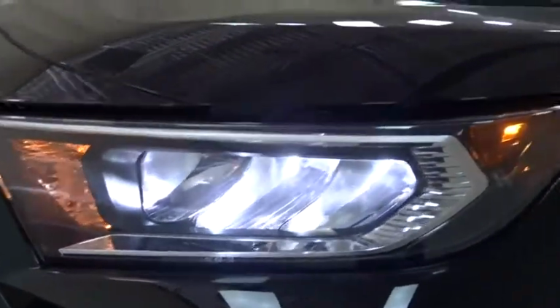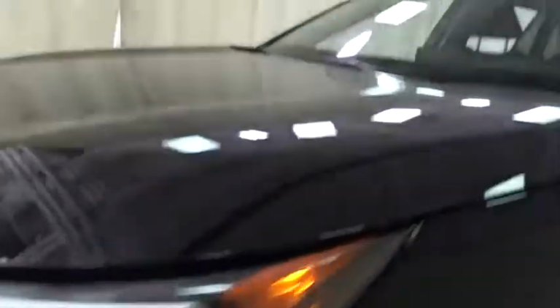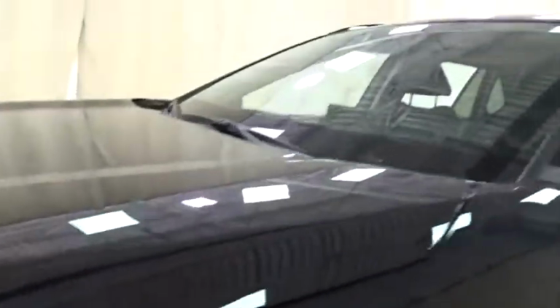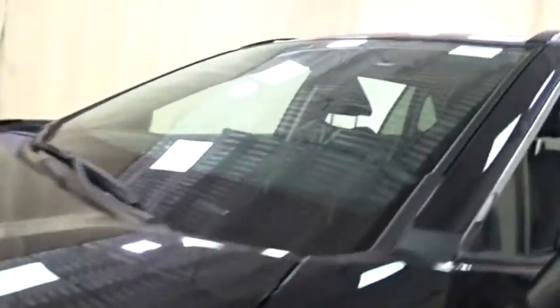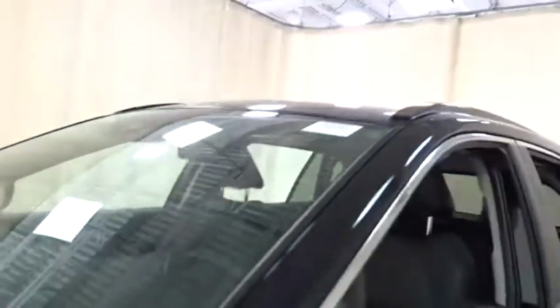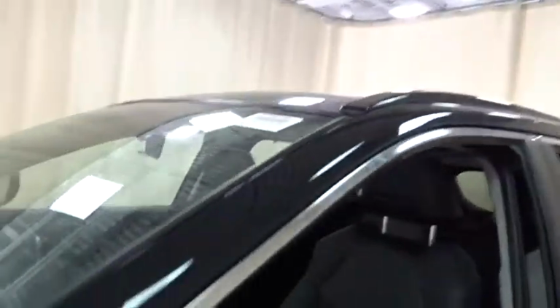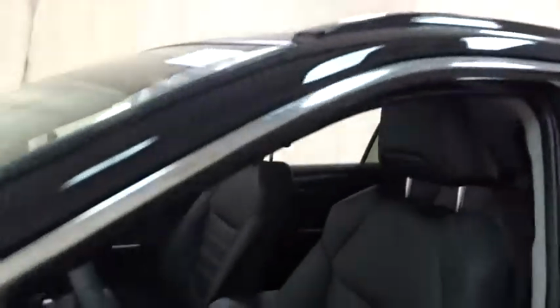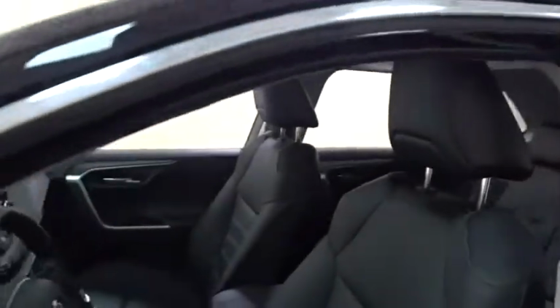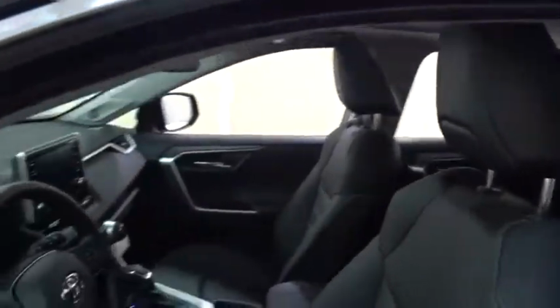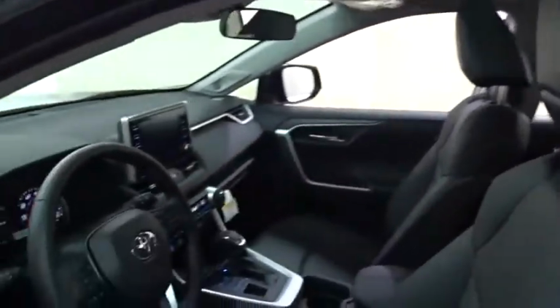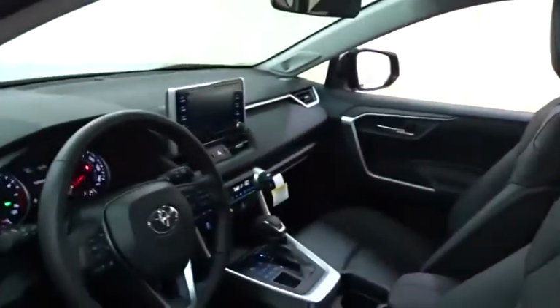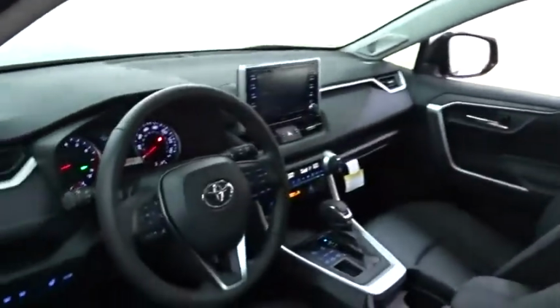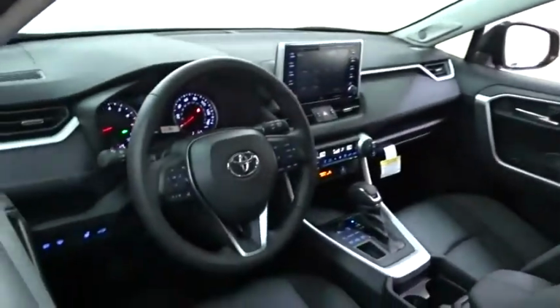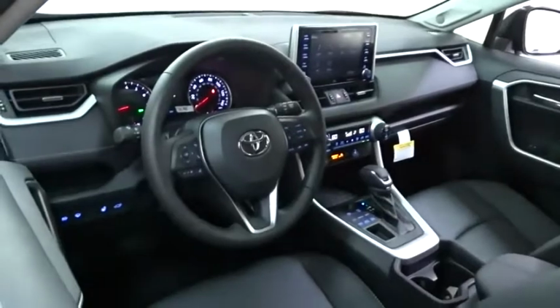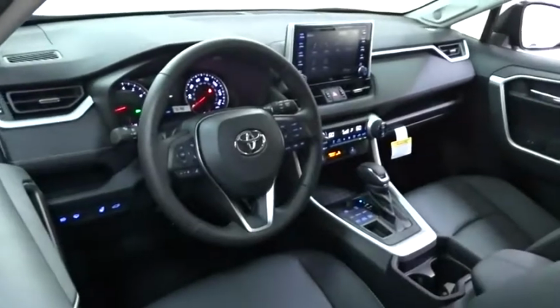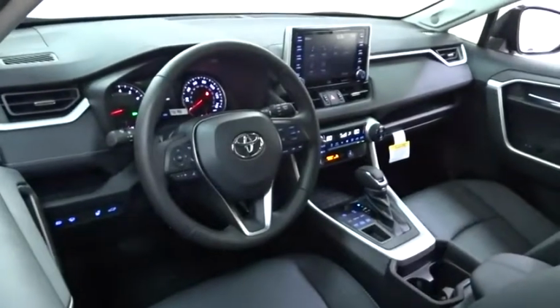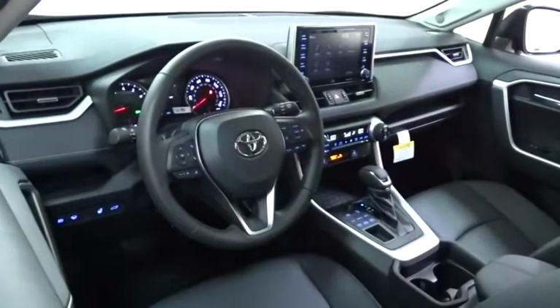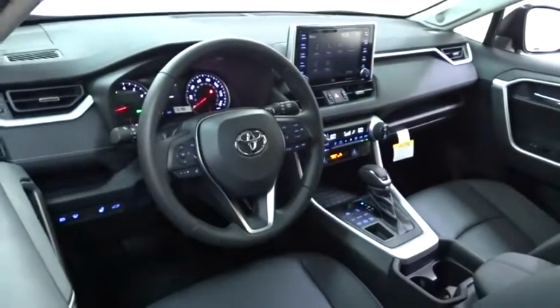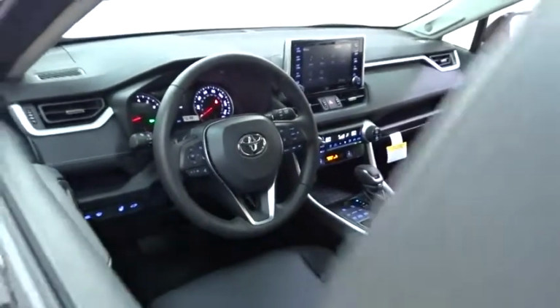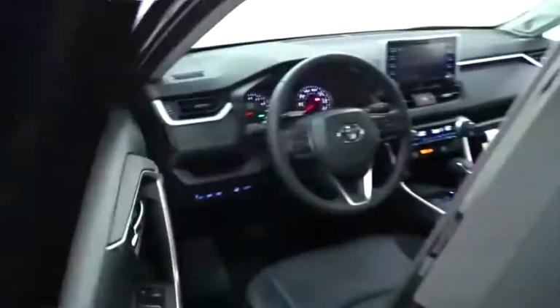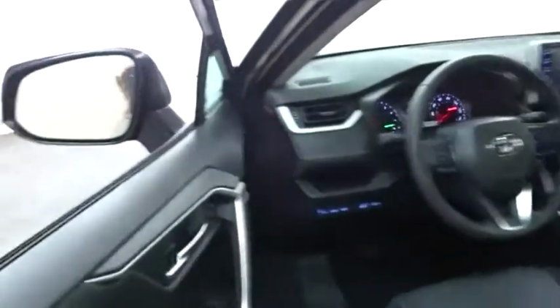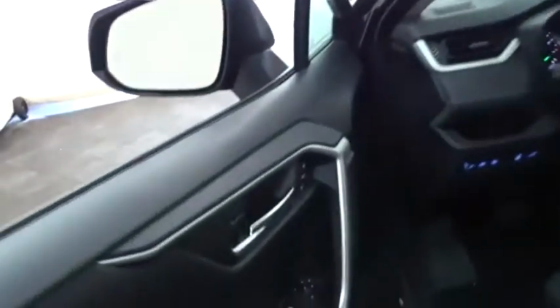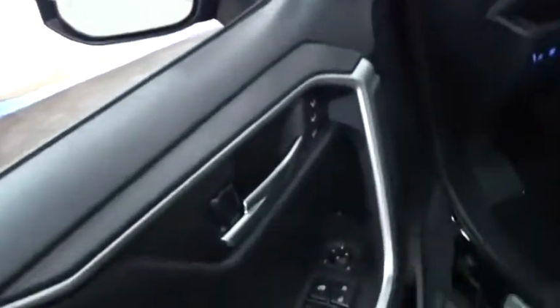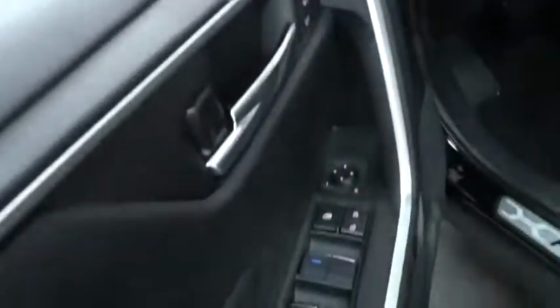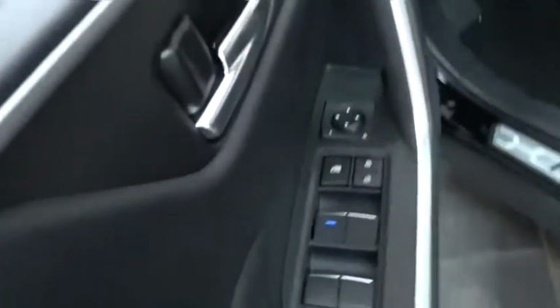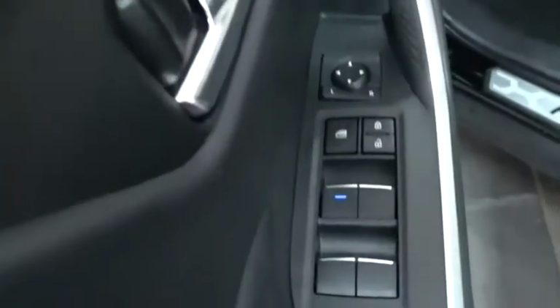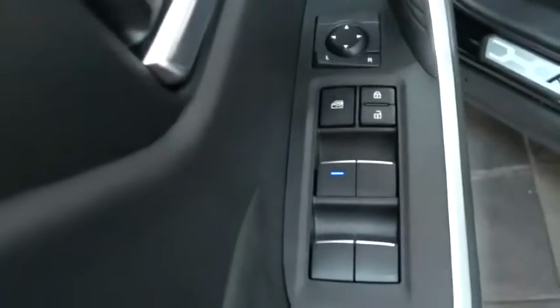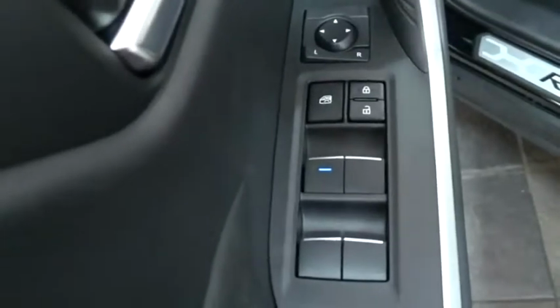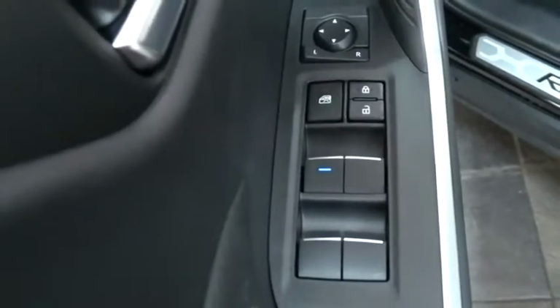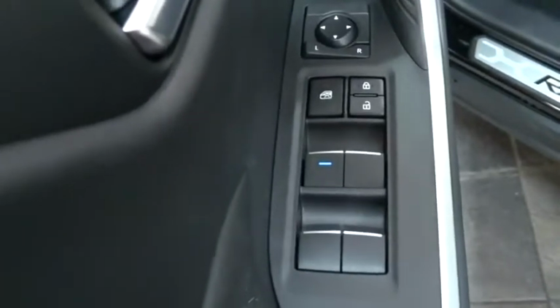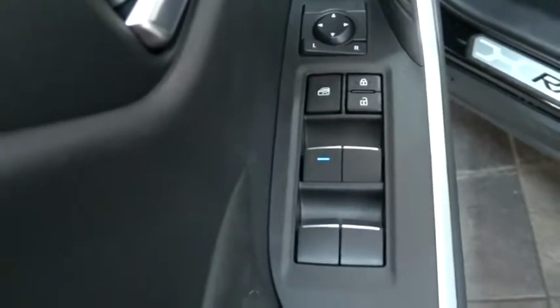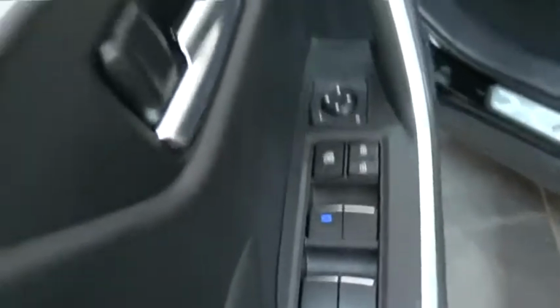Here are some of this vehicle's great options: backup camera, power liftgate, keyless entry, lane departure warning, traction control, steering wheel audio controls, stability control, anti-lock braking system, all-wheel drive.